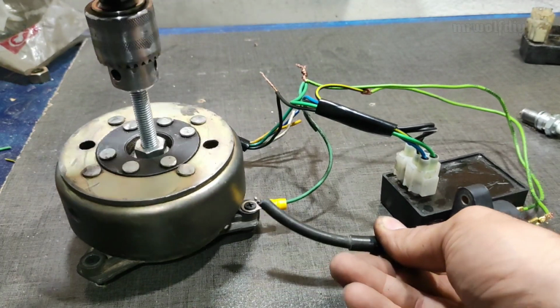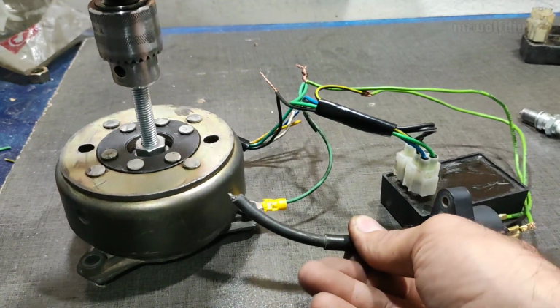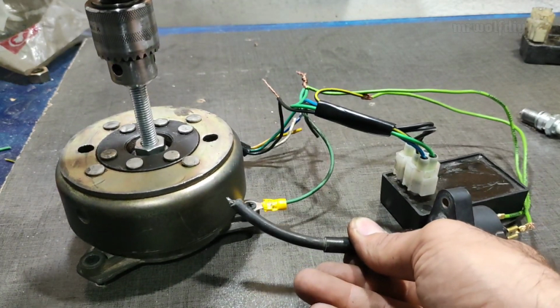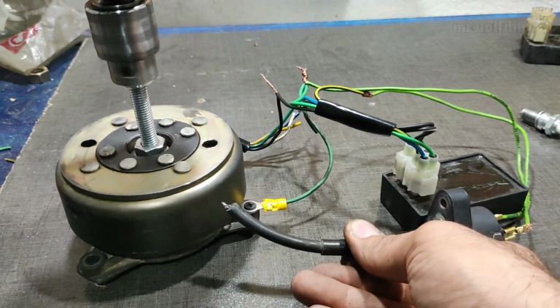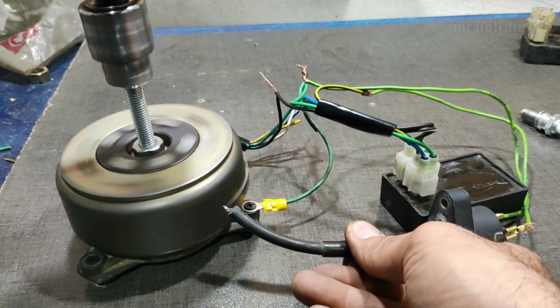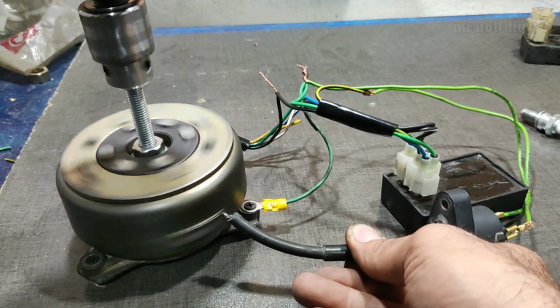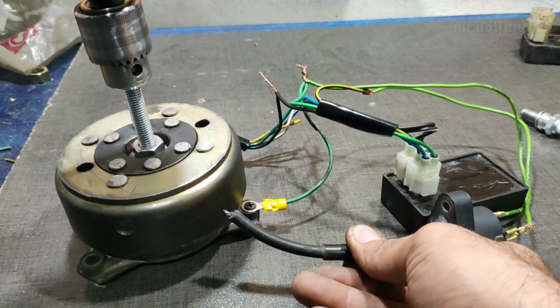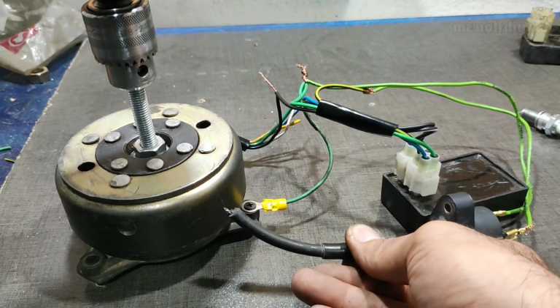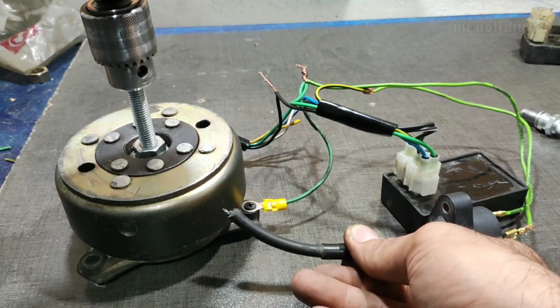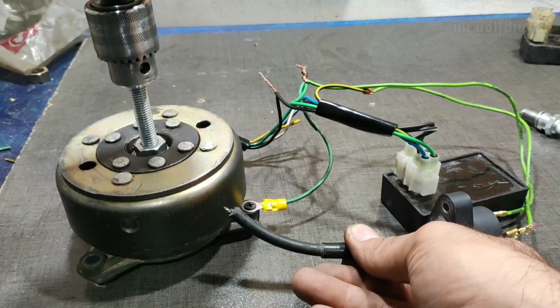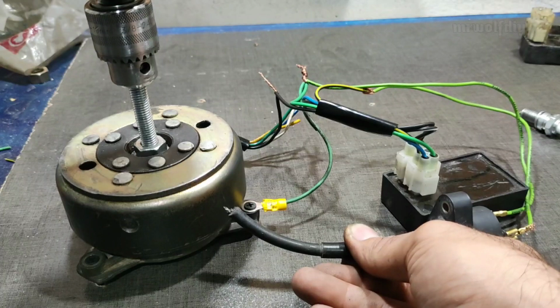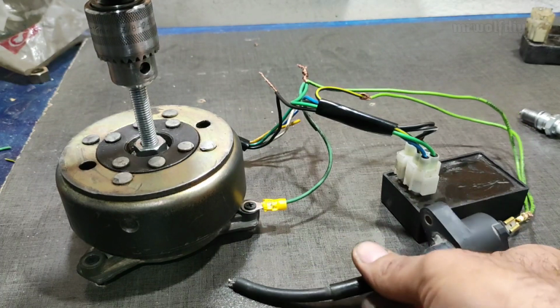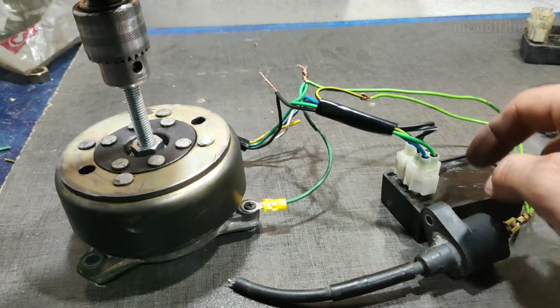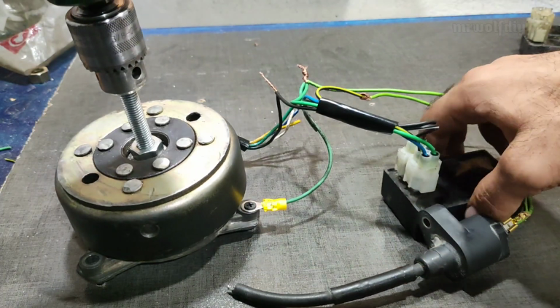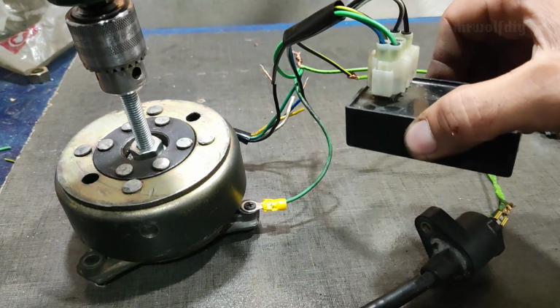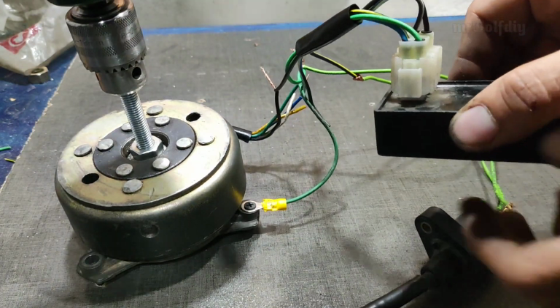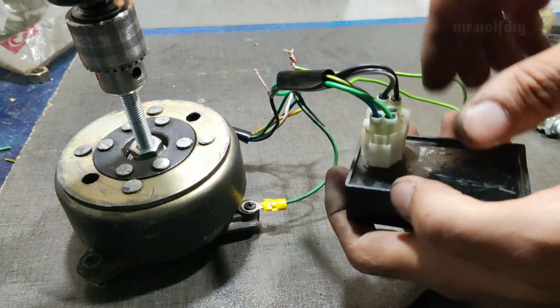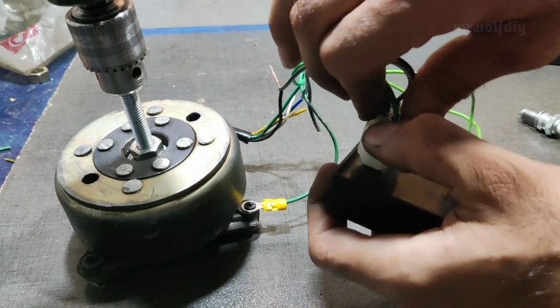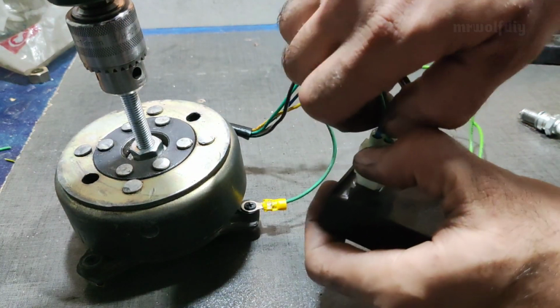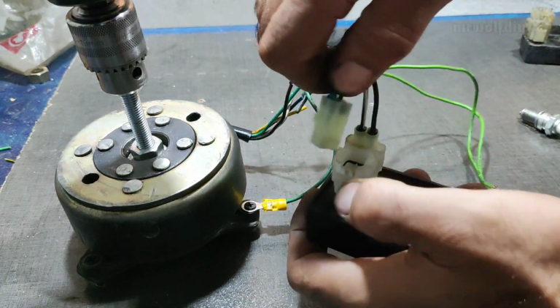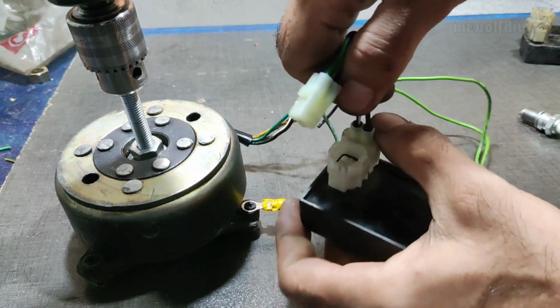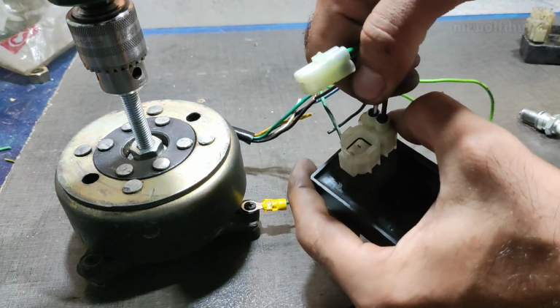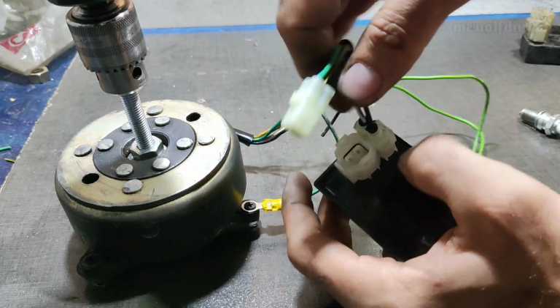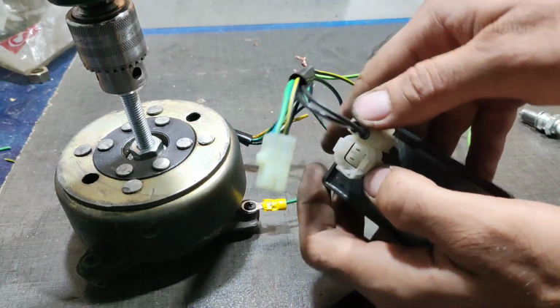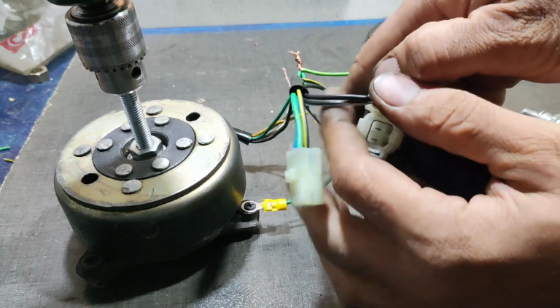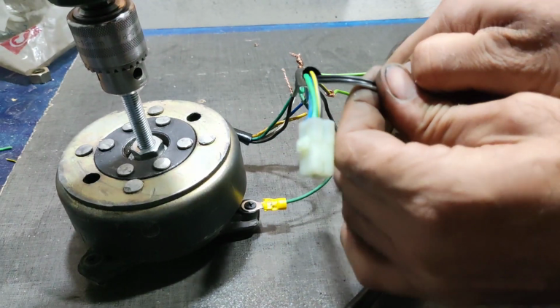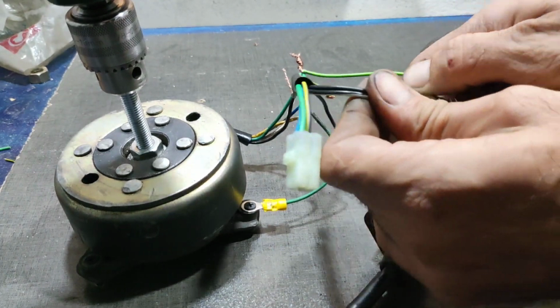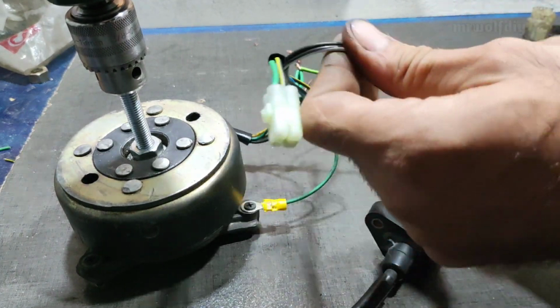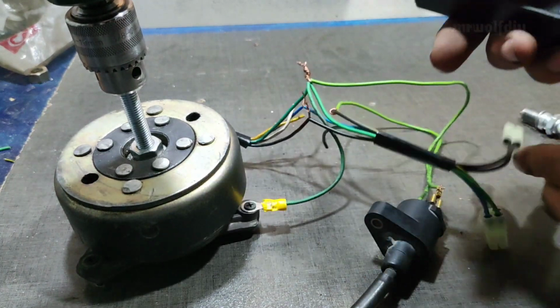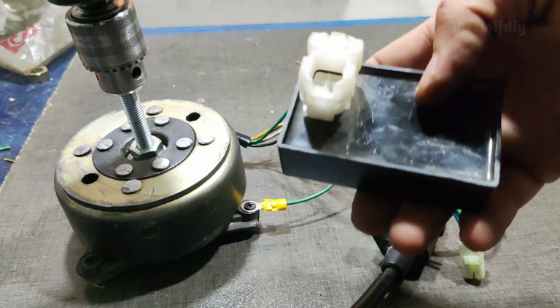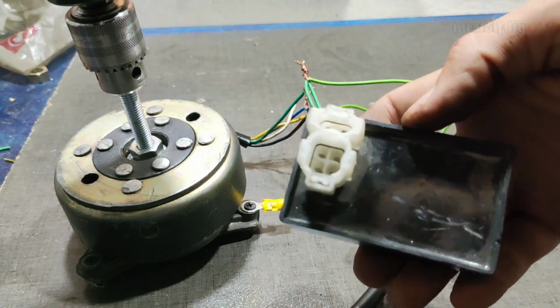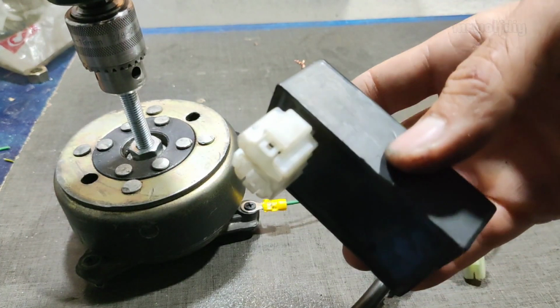You can't see the spark here because this CDI is not working — it's broken.